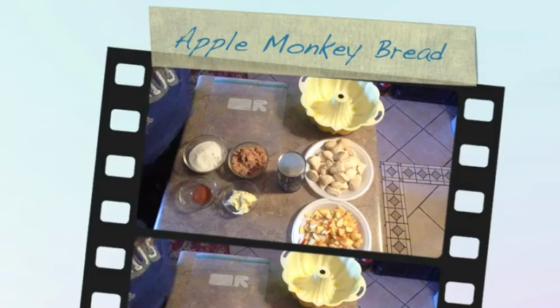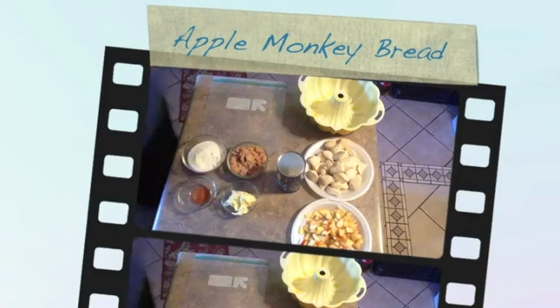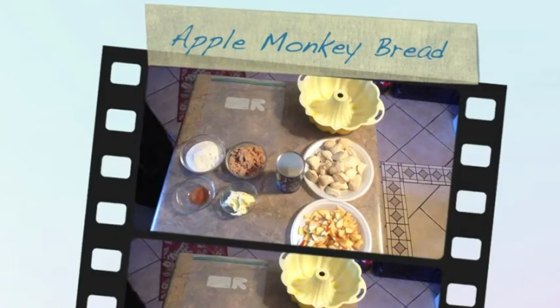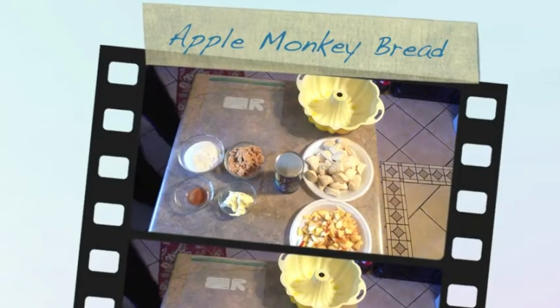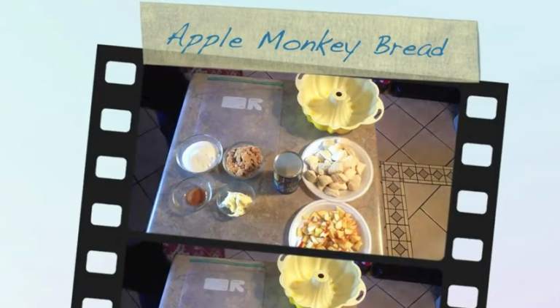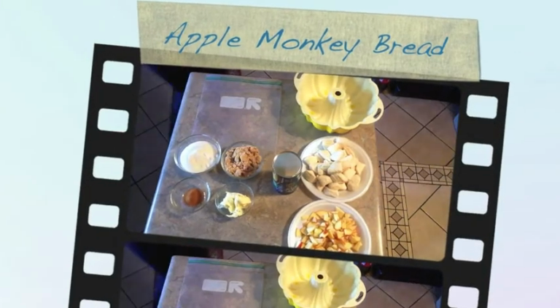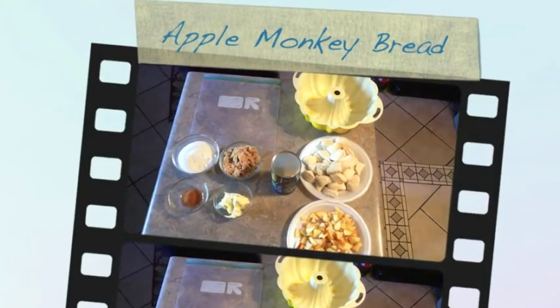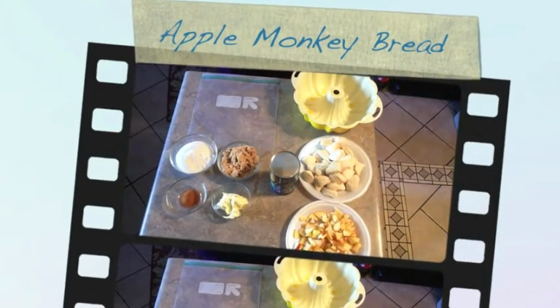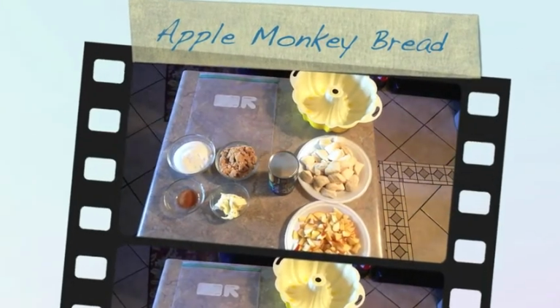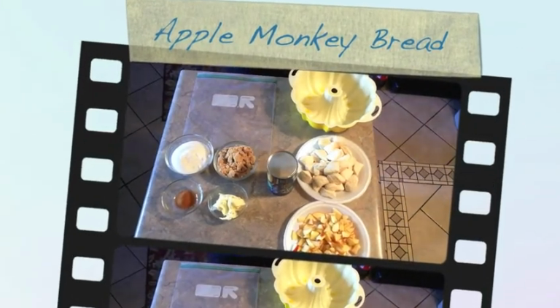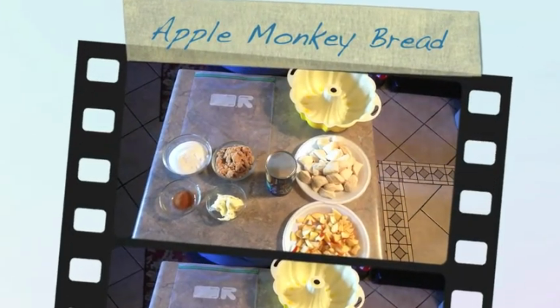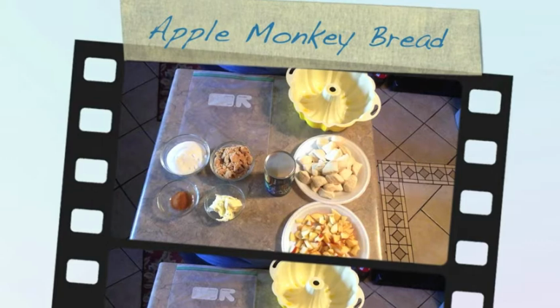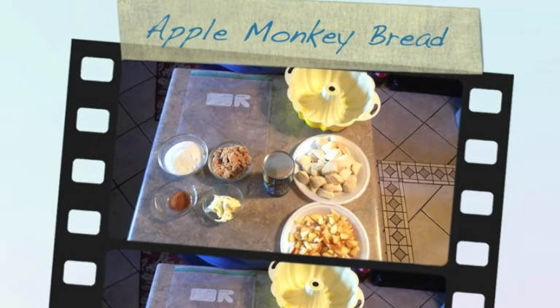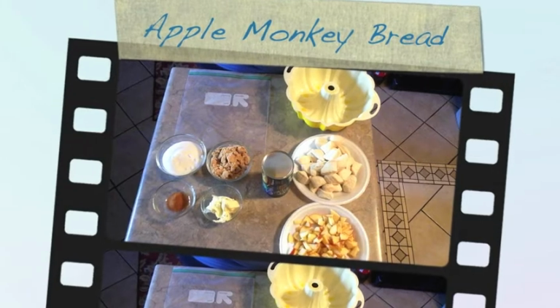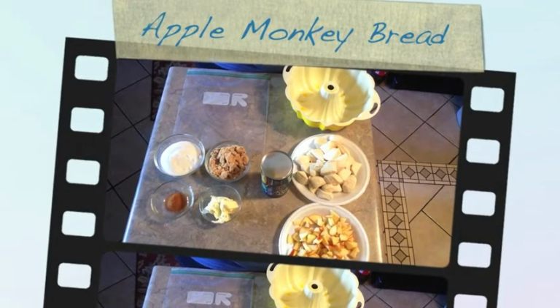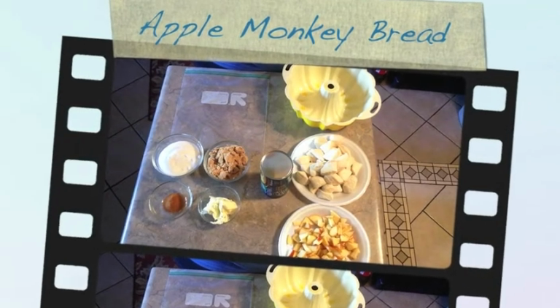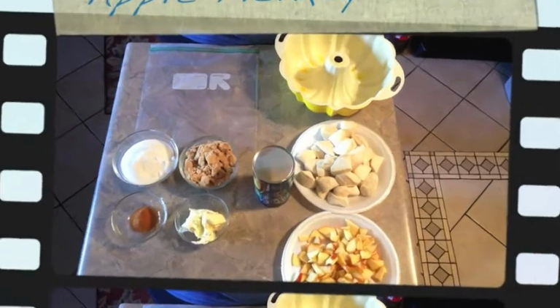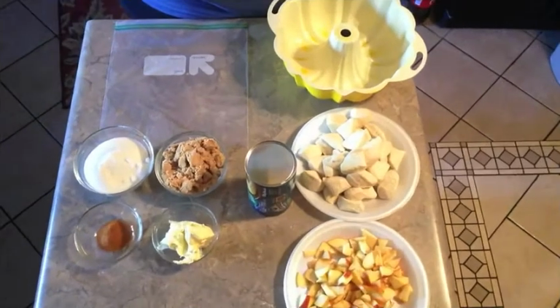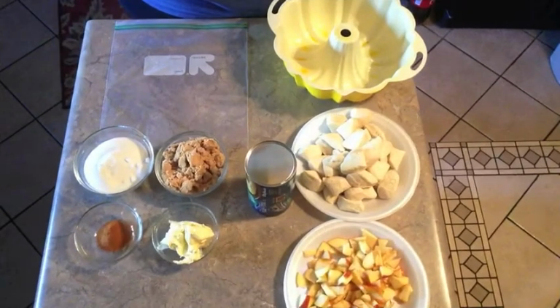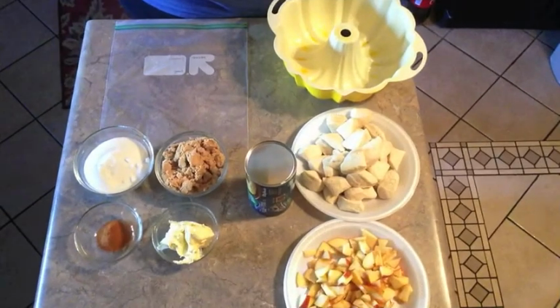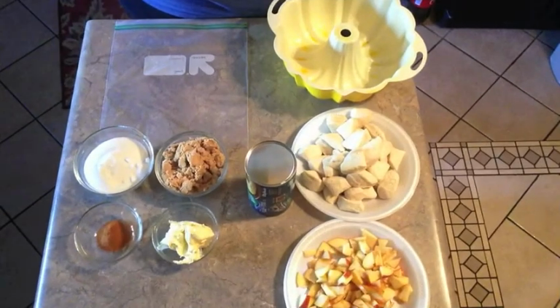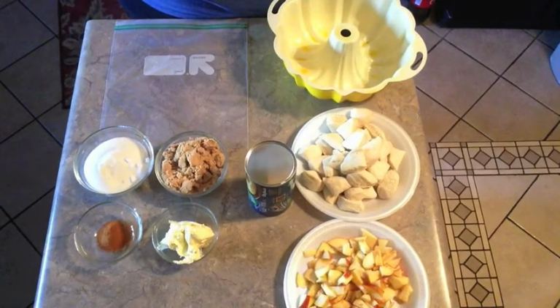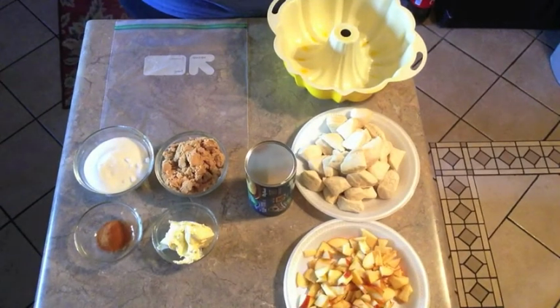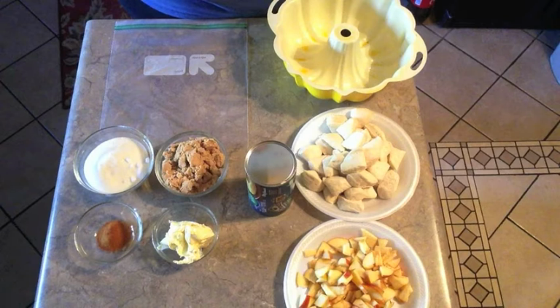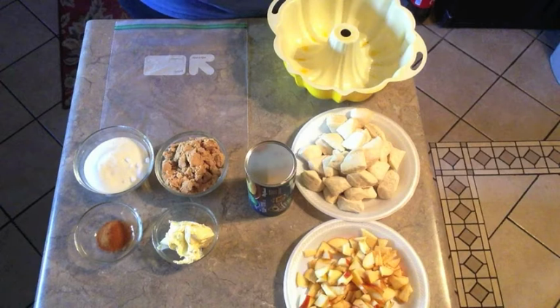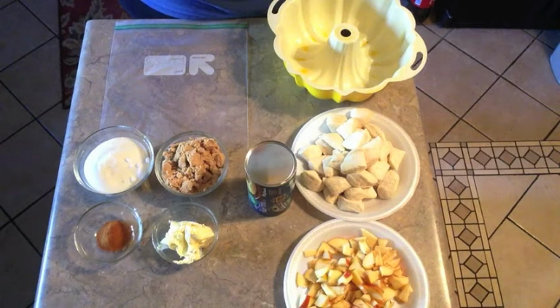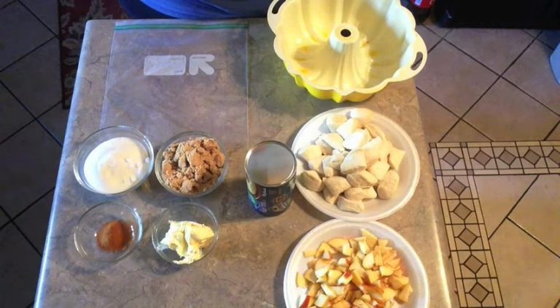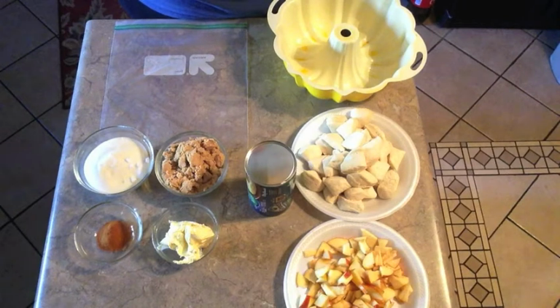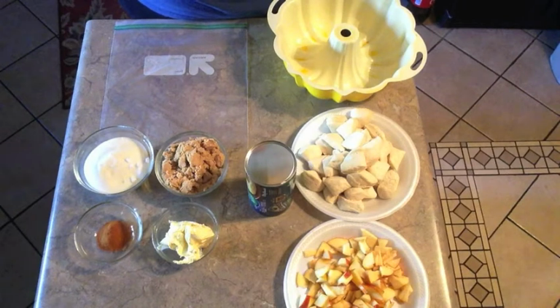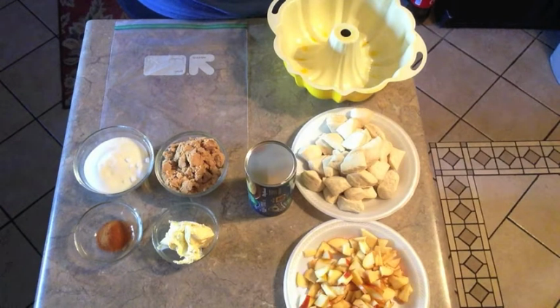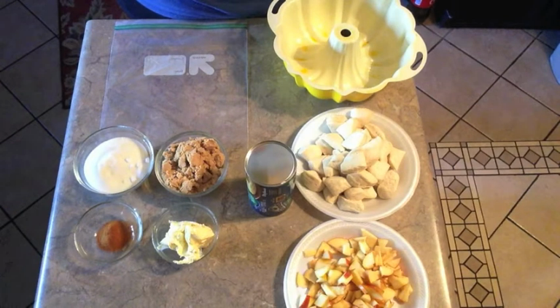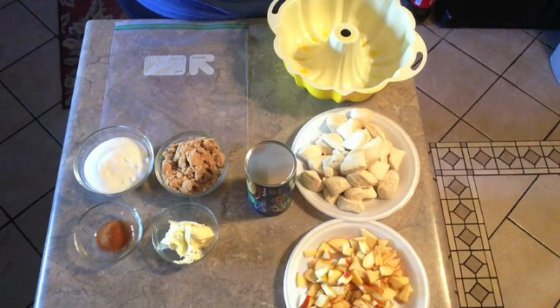Hey everybody, welcome back to Mimi's Mixed Bag. What I want to share with you today is a really easy emergency breakfast or emergency dessert that you need to take somewhere, using pretty much everyday ingredients that most of us have.